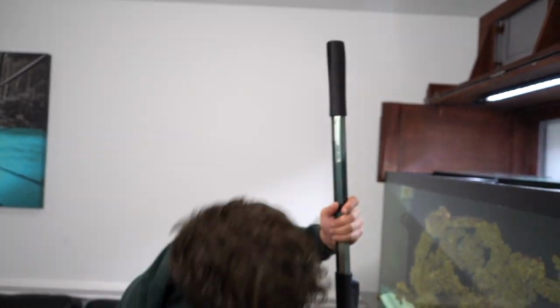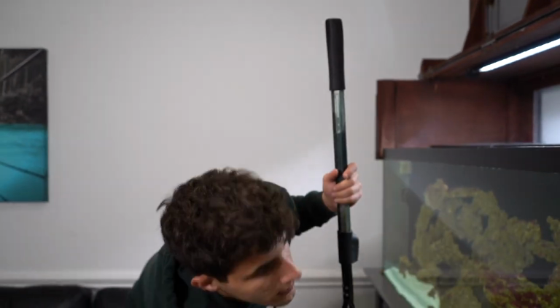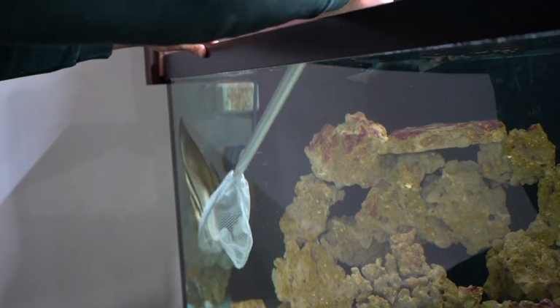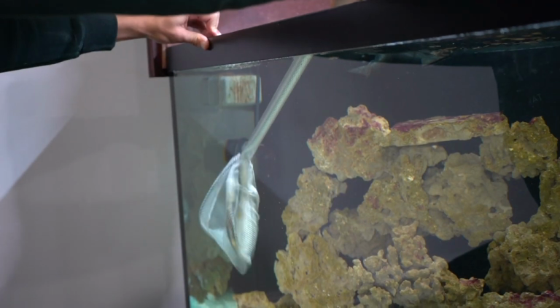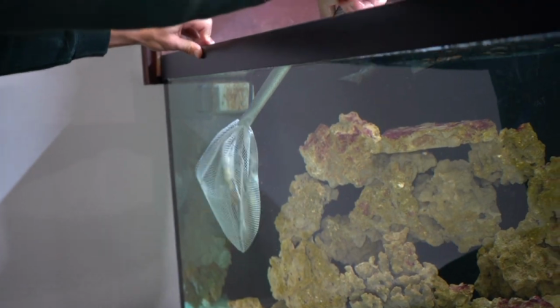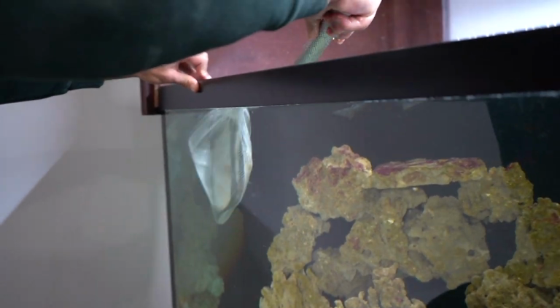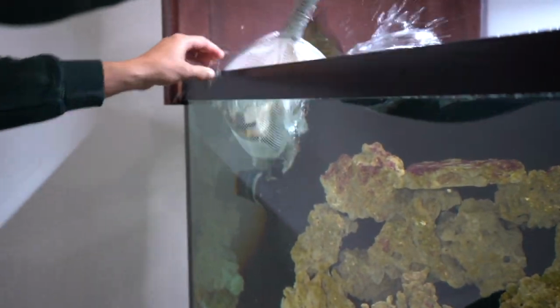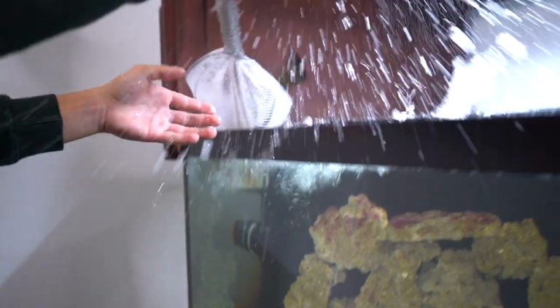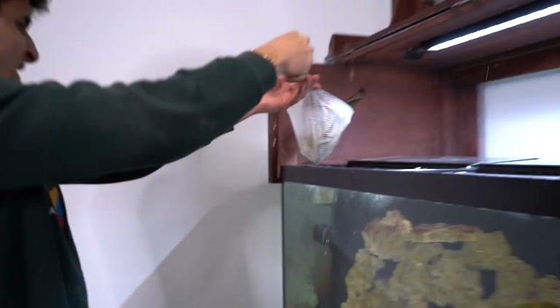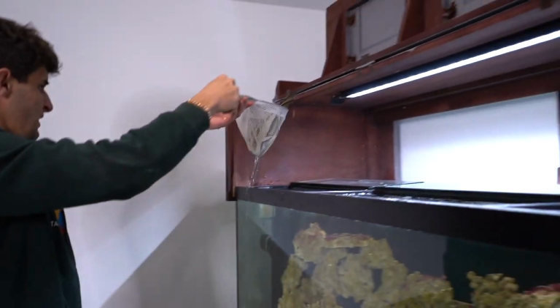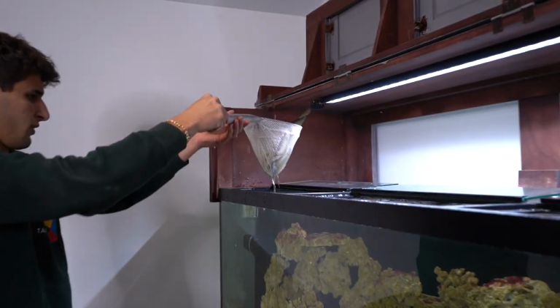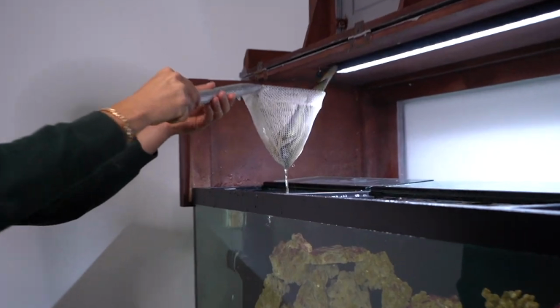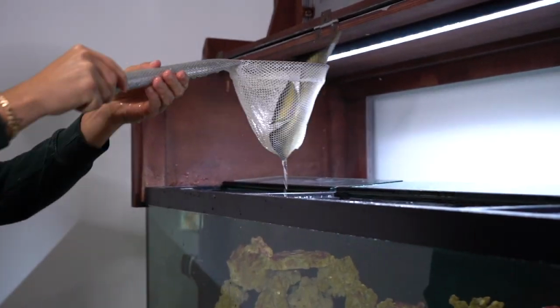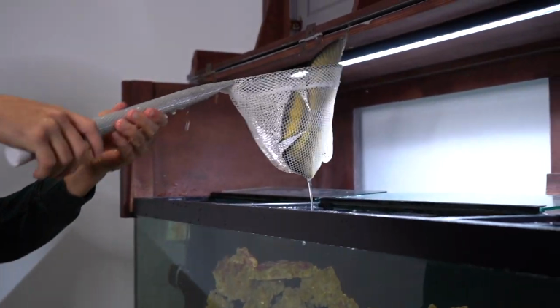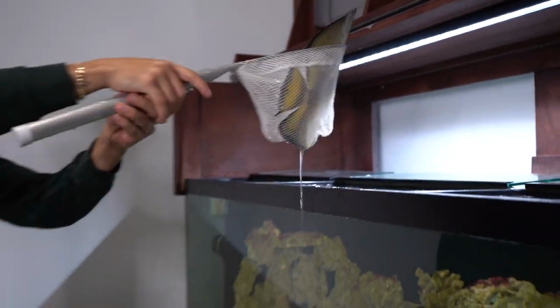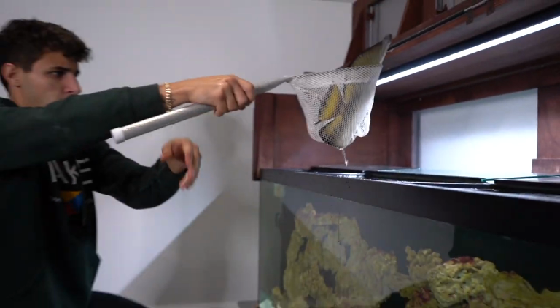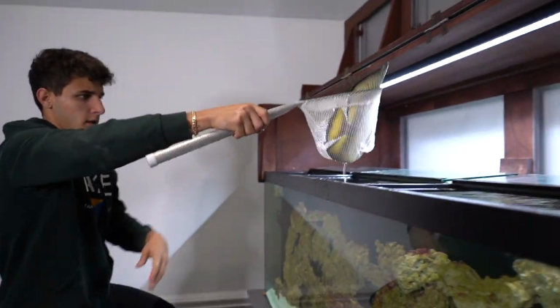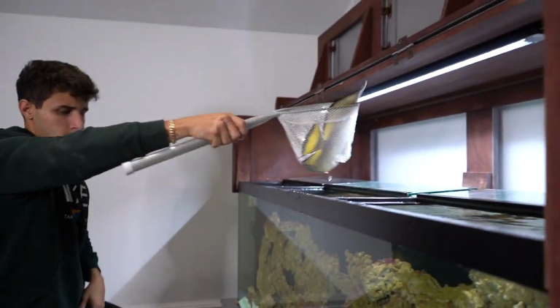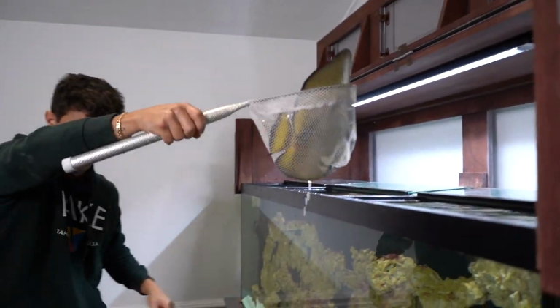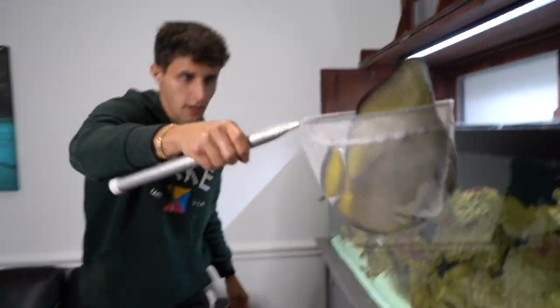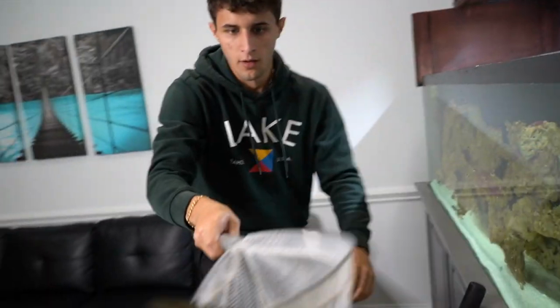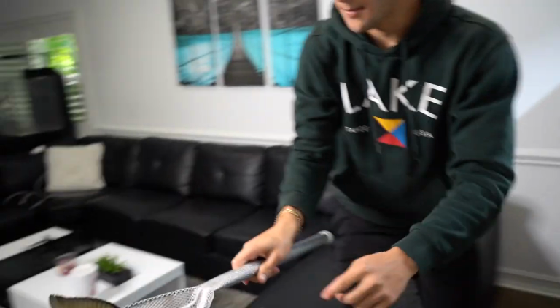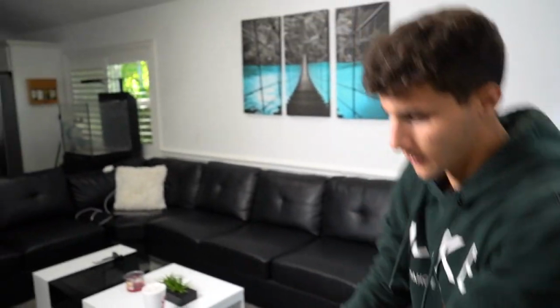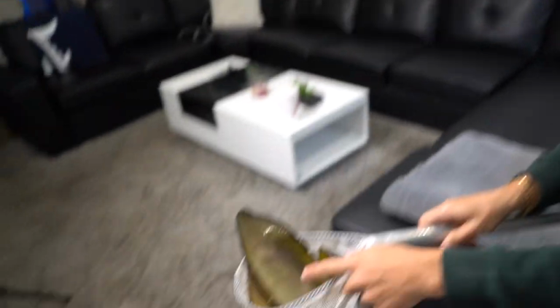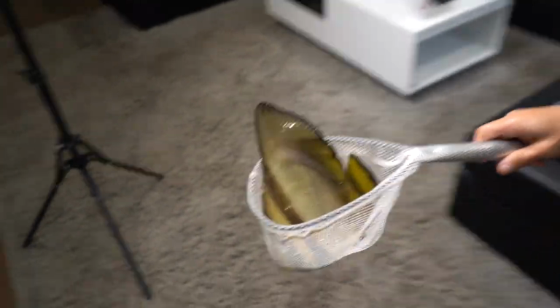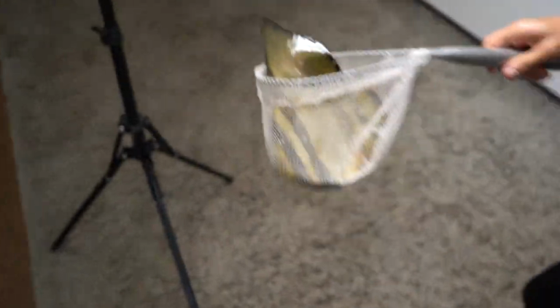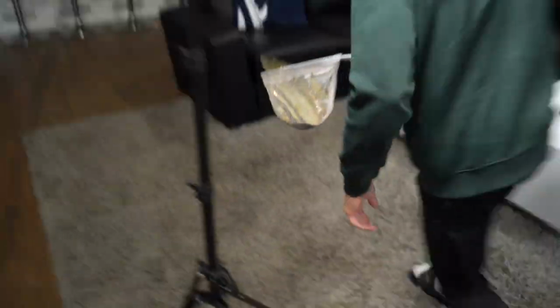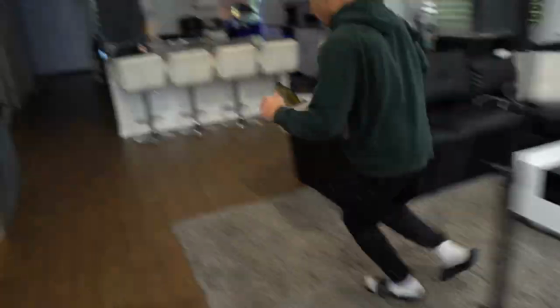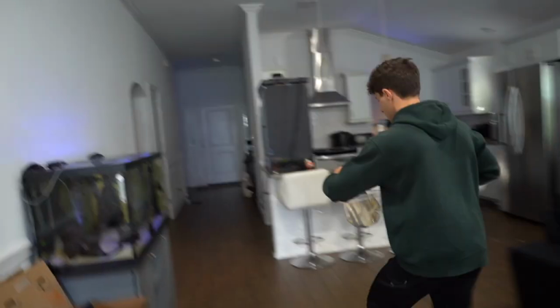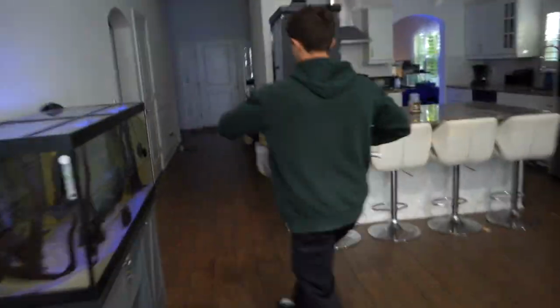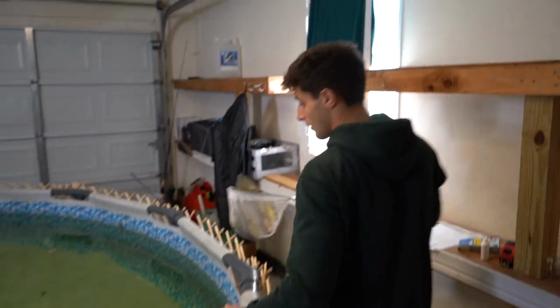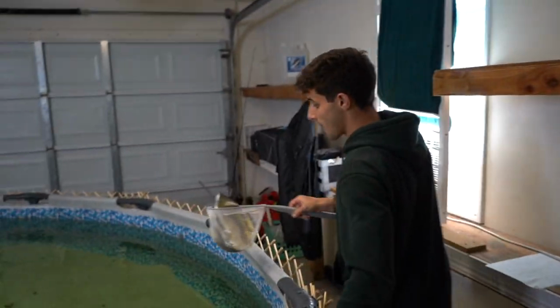If I can get him head first — boom, just like that. Literally perfect. We got Batman right there in the net. Let's run to the pond.